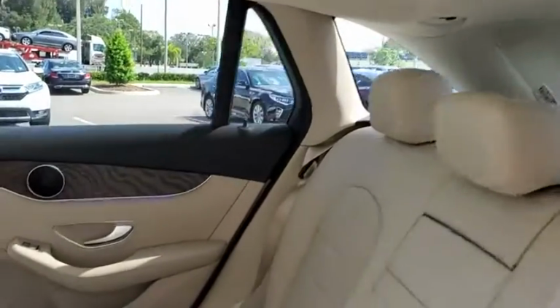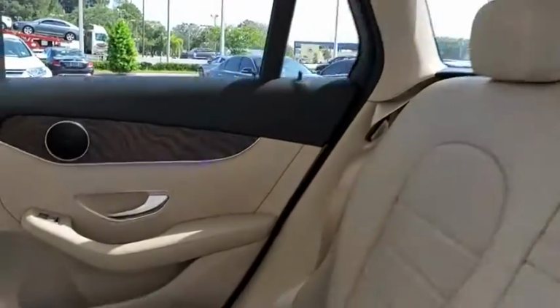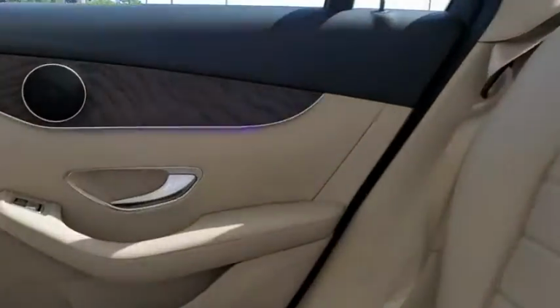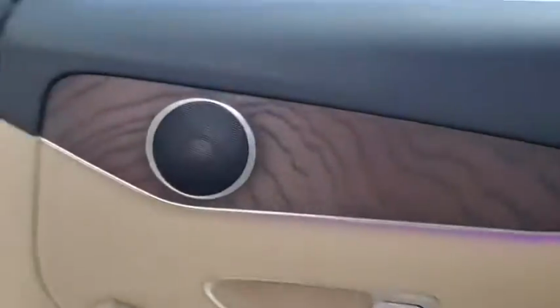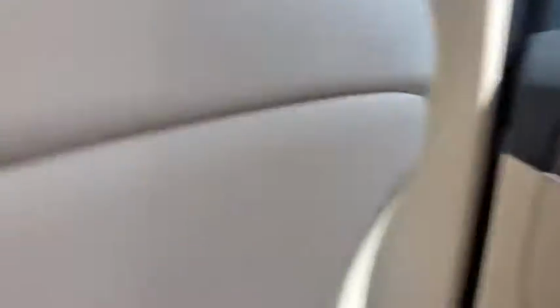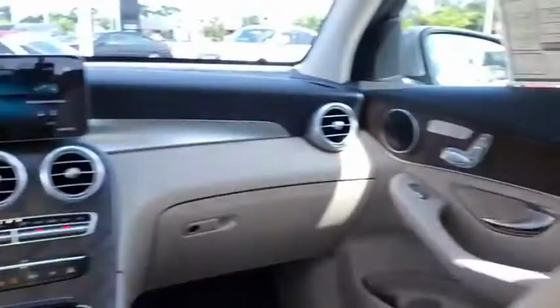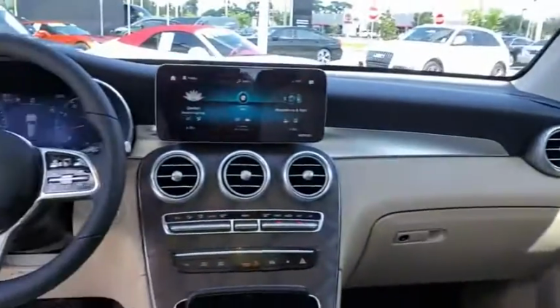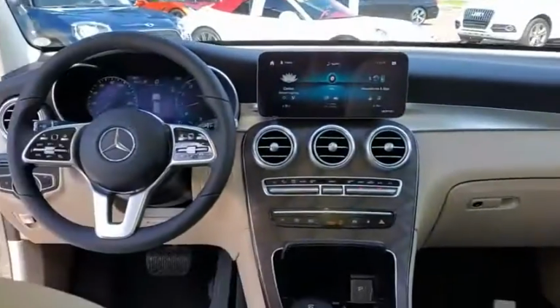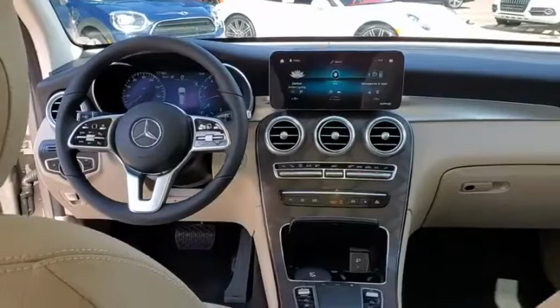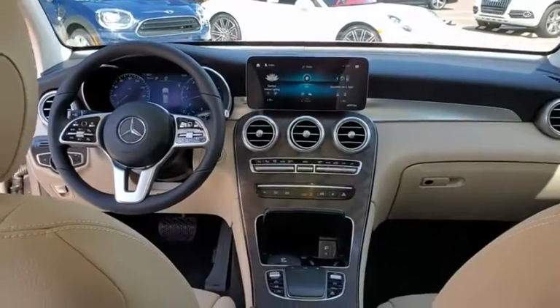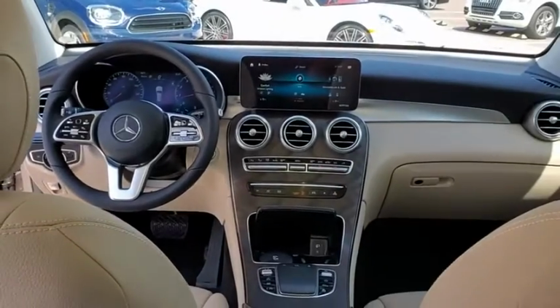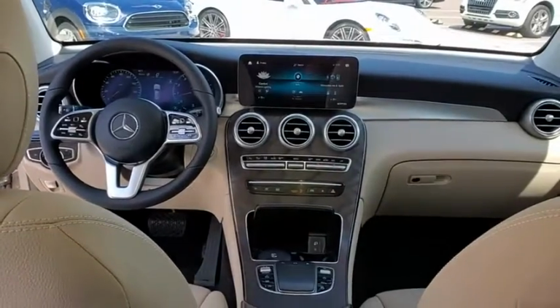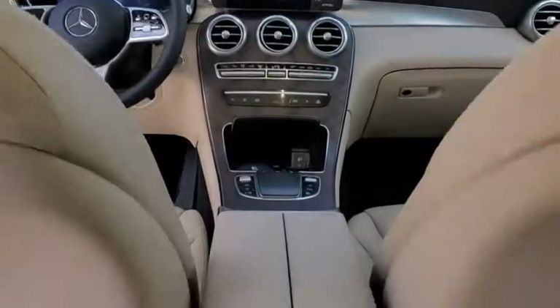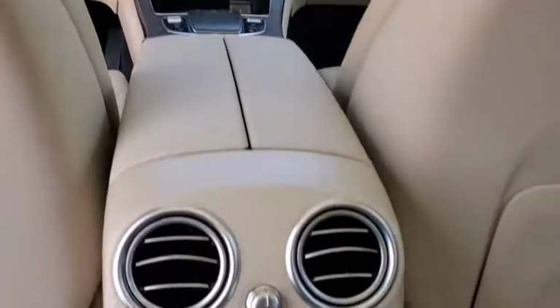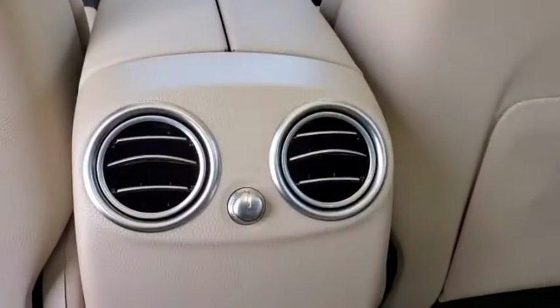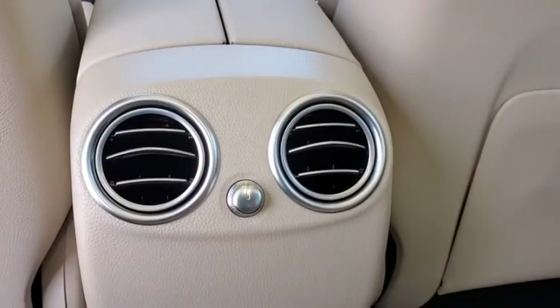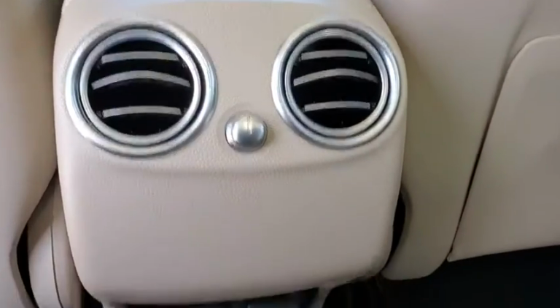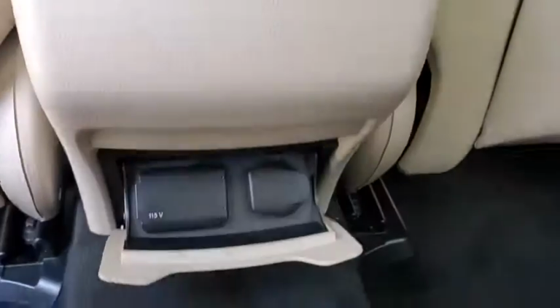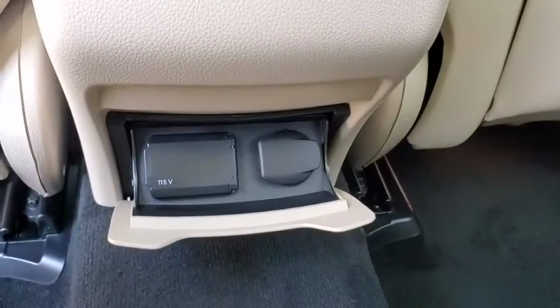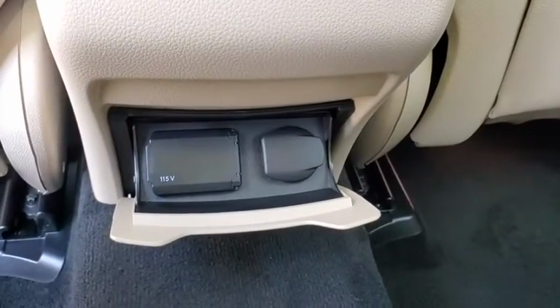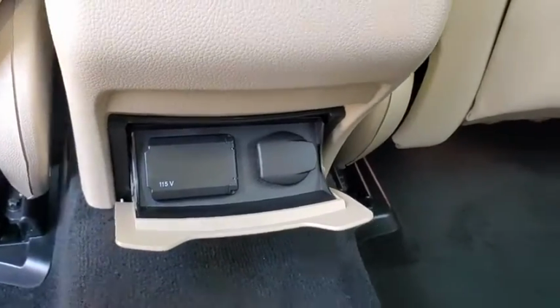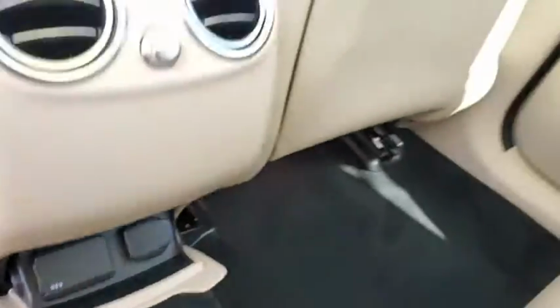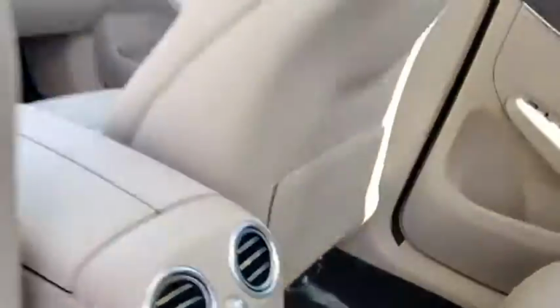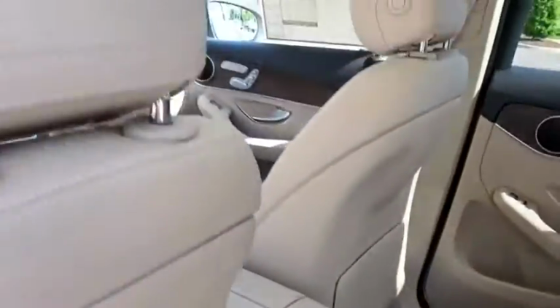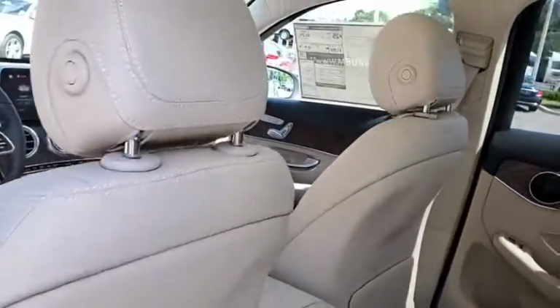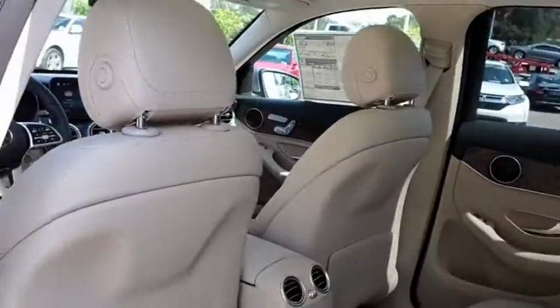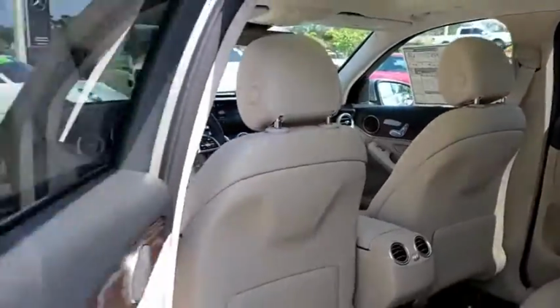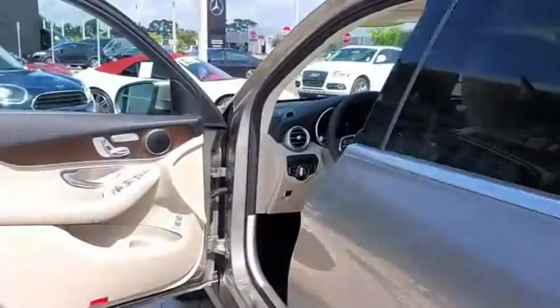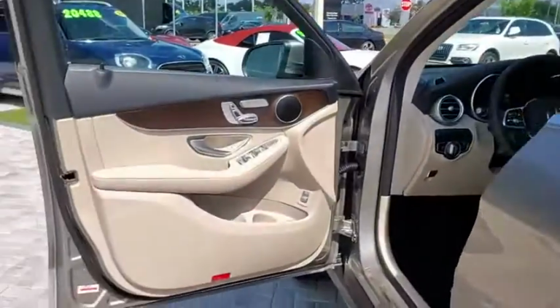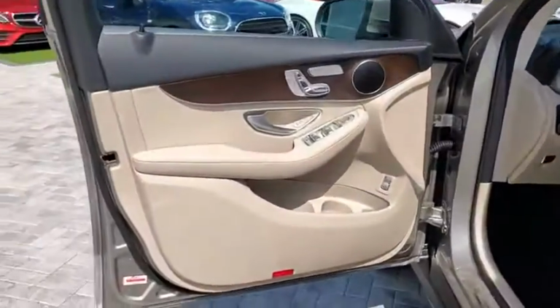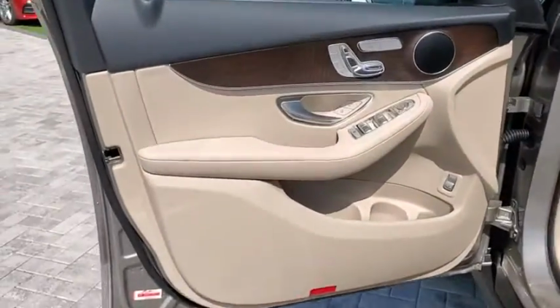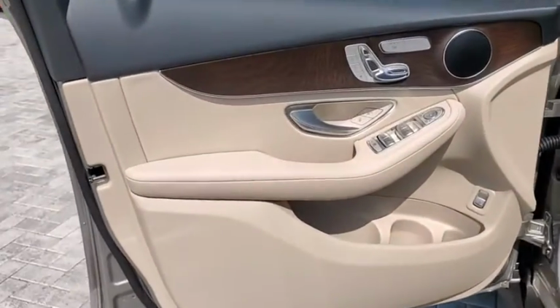Additional features include power windows, heated front seats, security system, trip computer, electronic stability control, rear window defroster, brake assist, tachometer, remote keyless entry, panic alarm, overhead console, and driver vanity mirror.